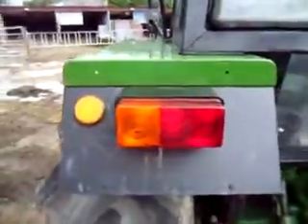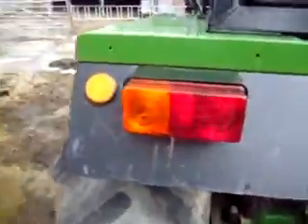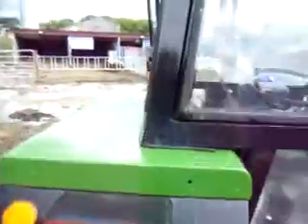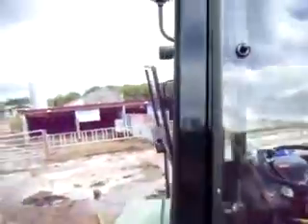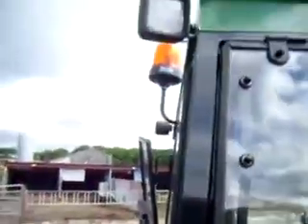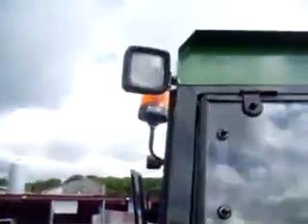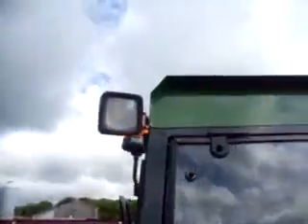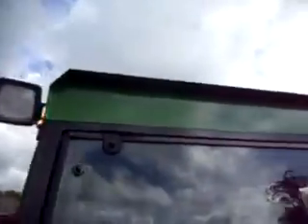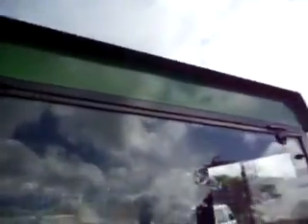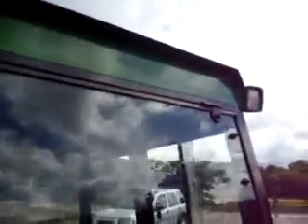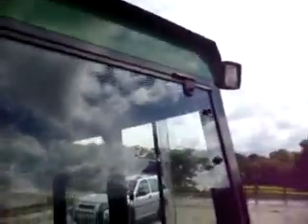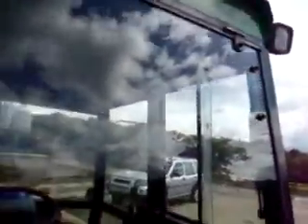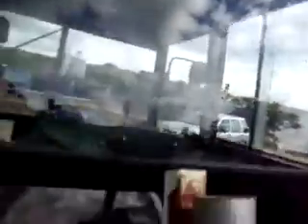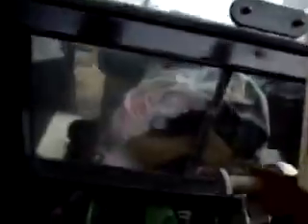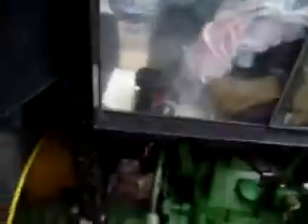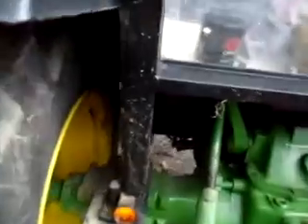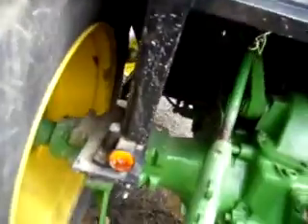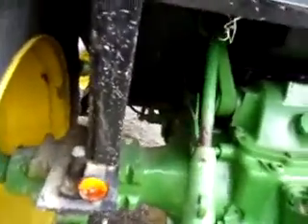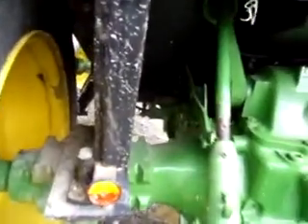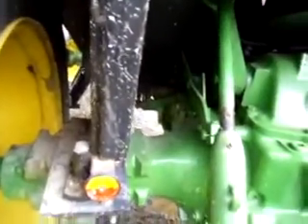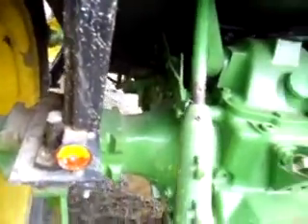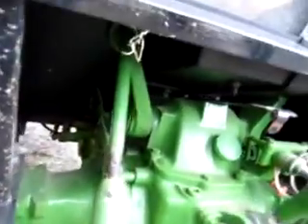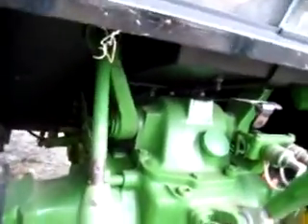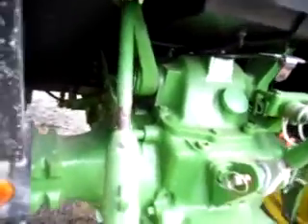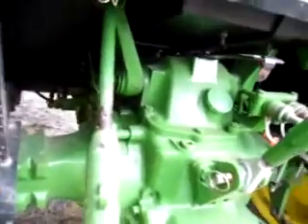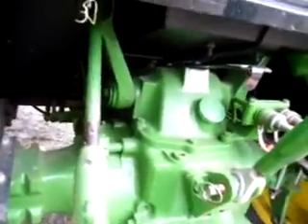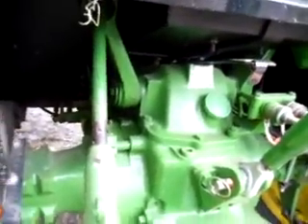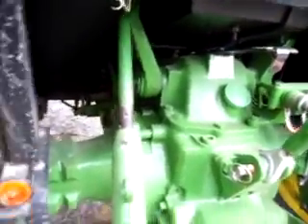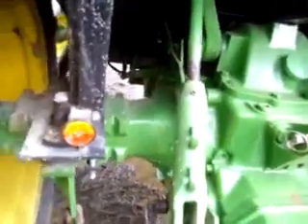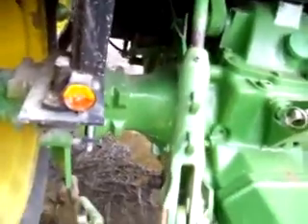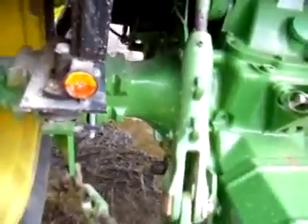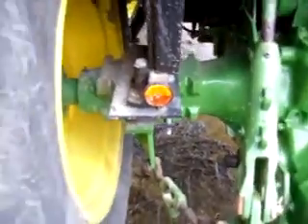All brand new lights. It's not been cleaned at all, that's just how it is.